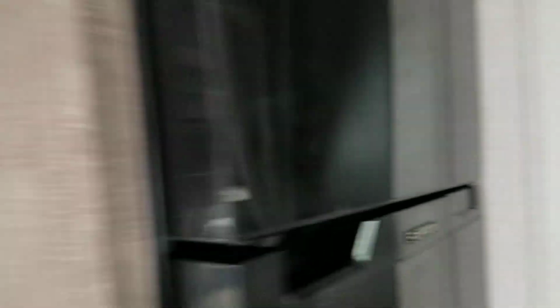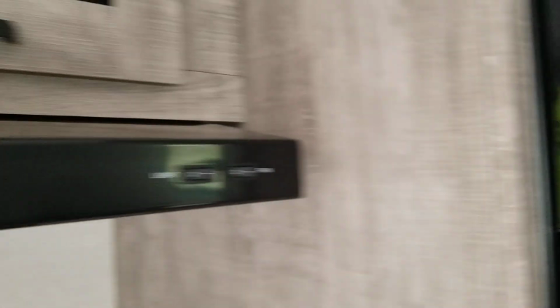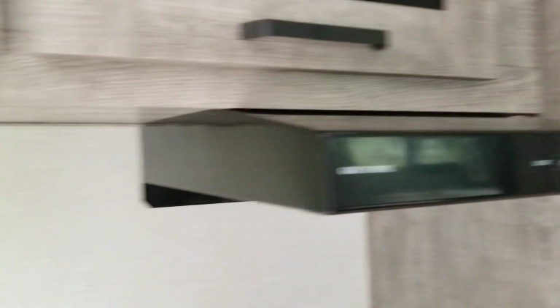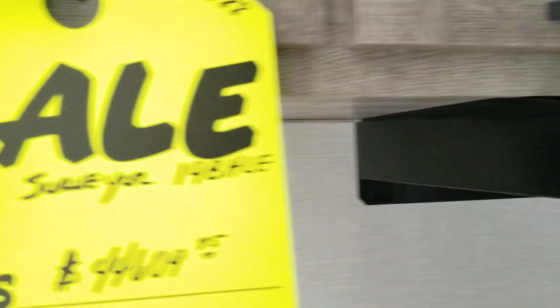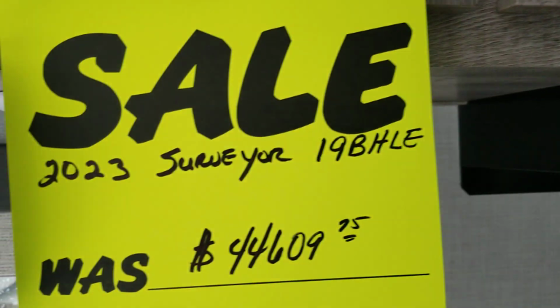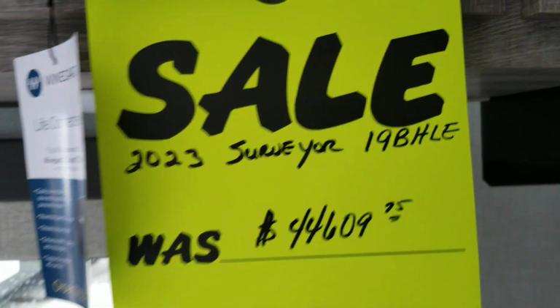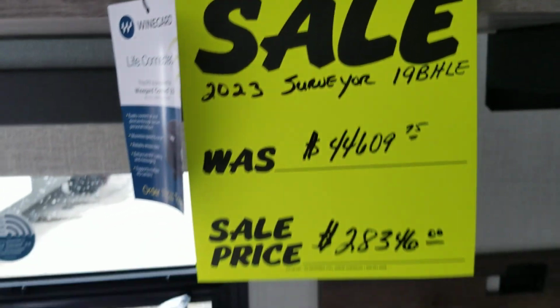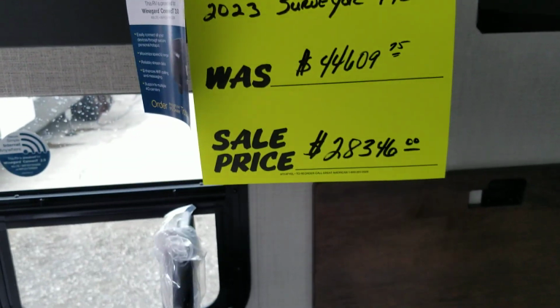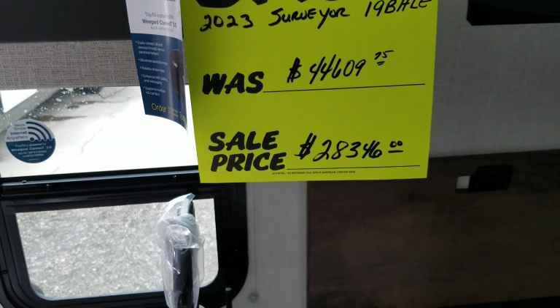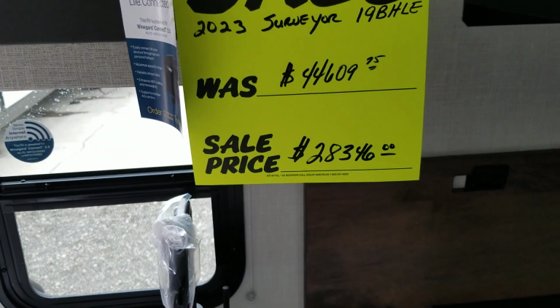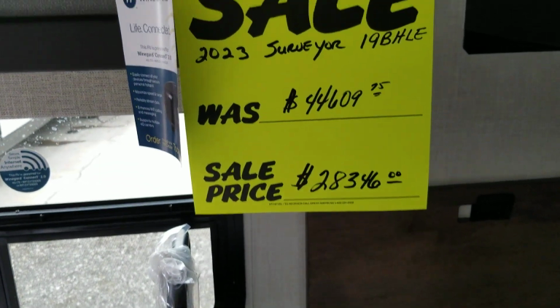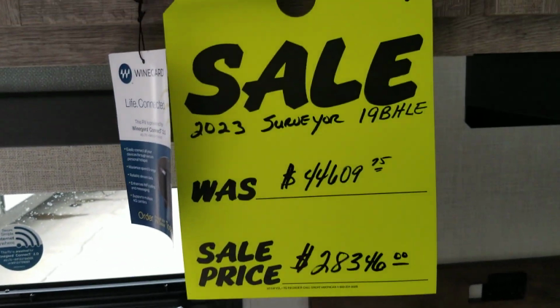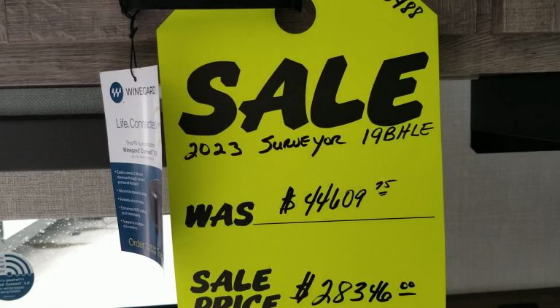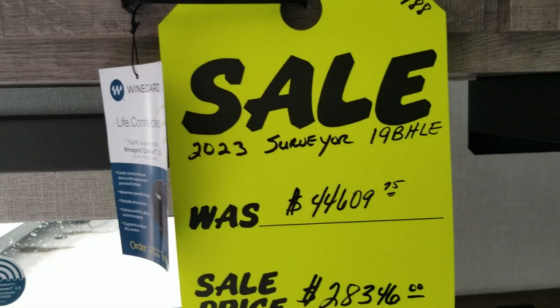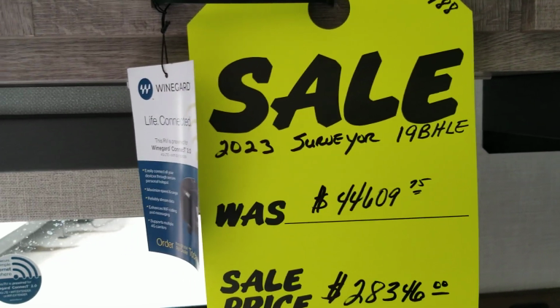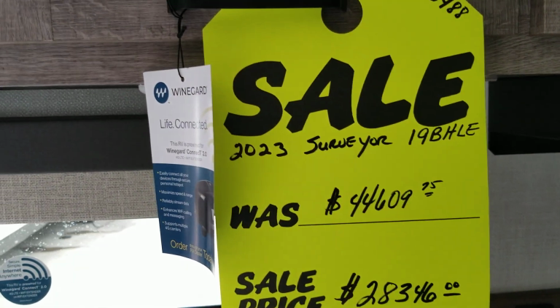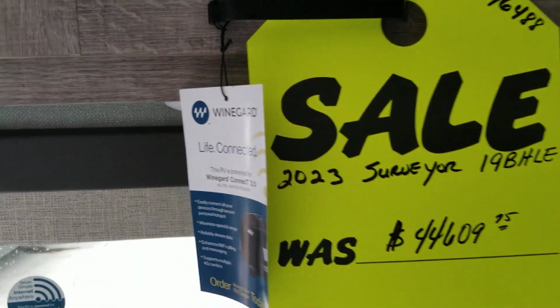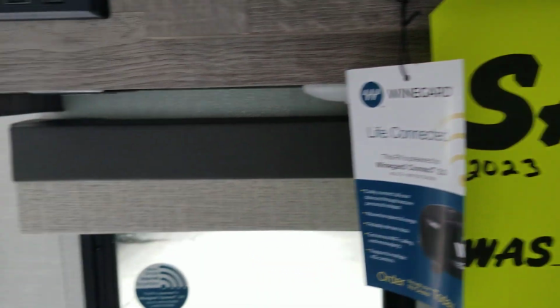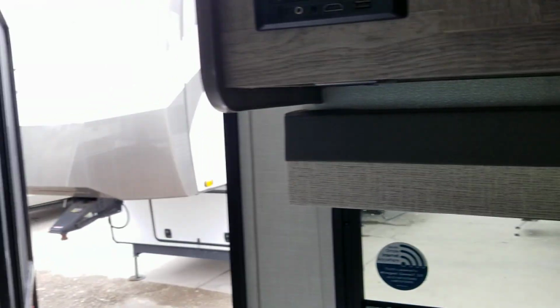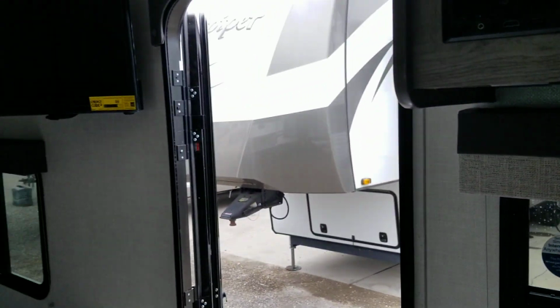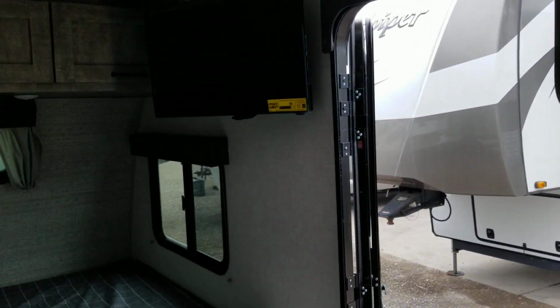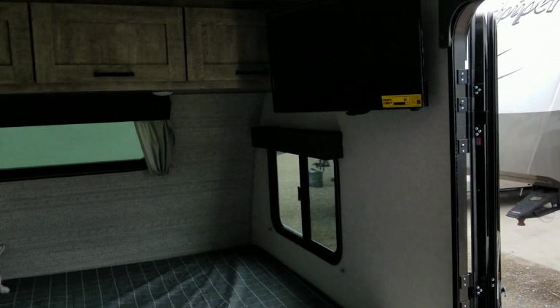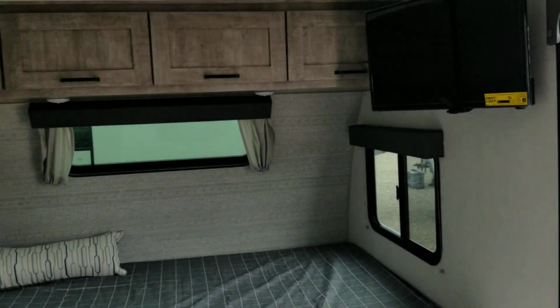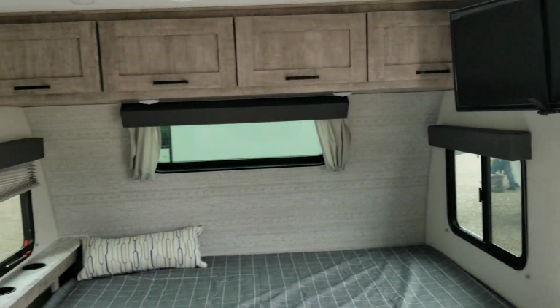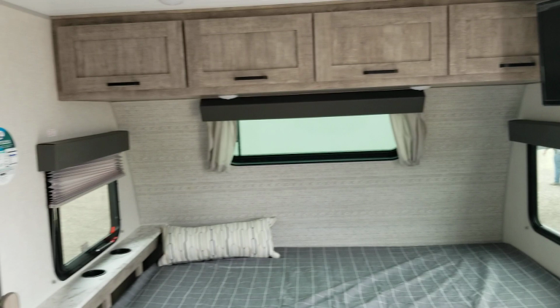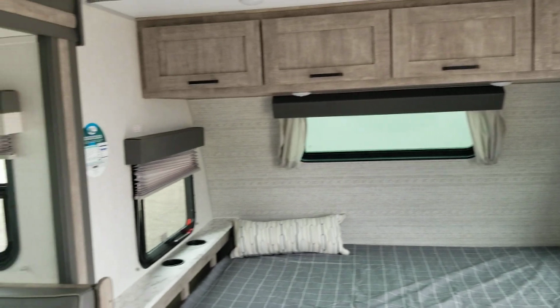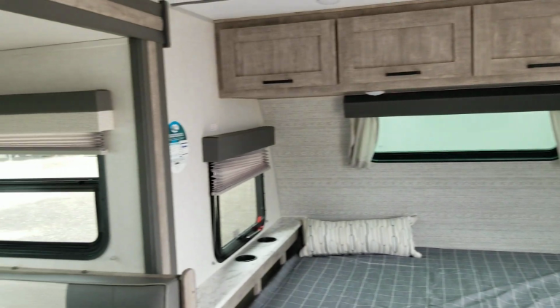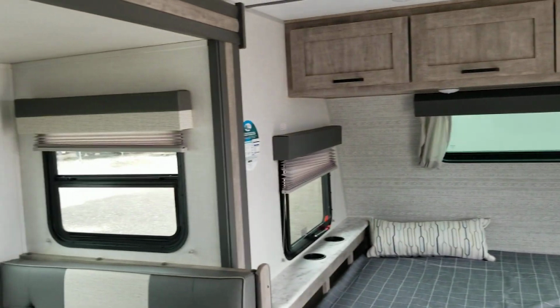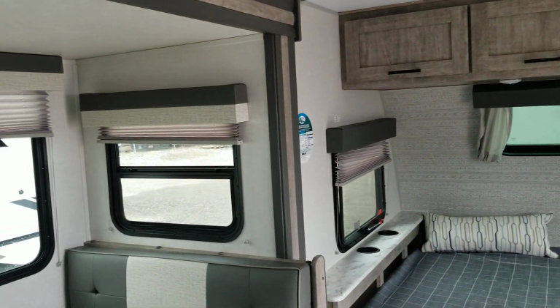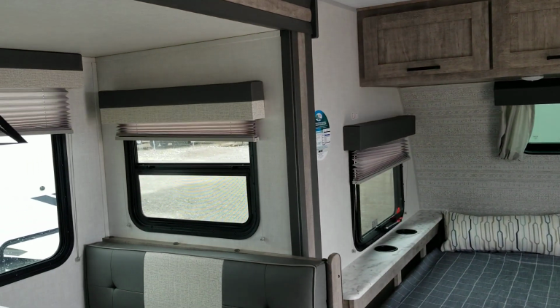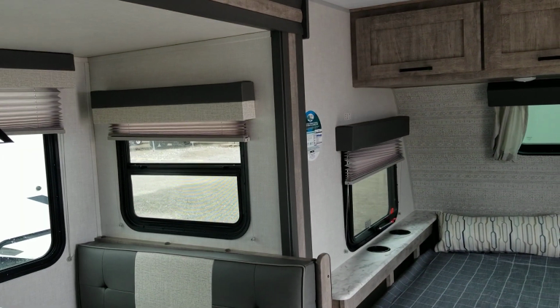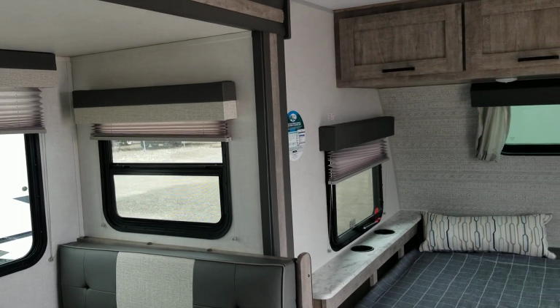This unit just arrived and it is on sale. These Surveyors are nice little RVs. Another great RV from Colonia Del Rey RV — this paint is beautiful.